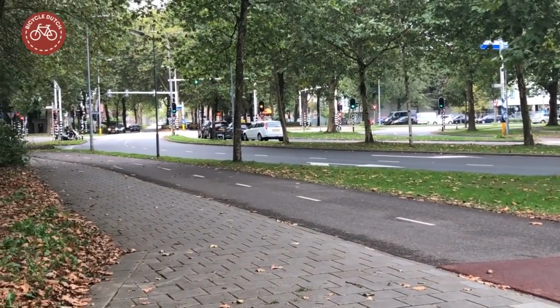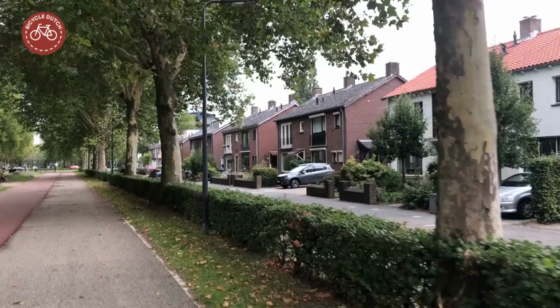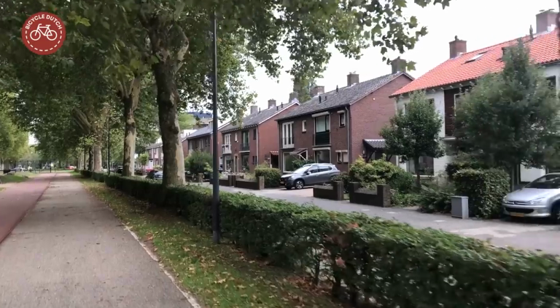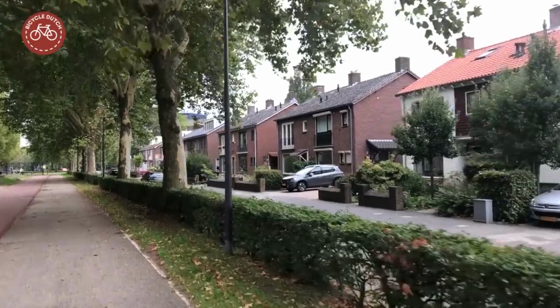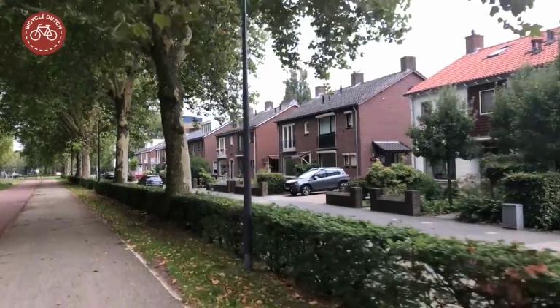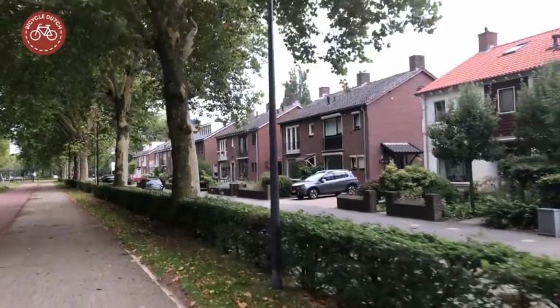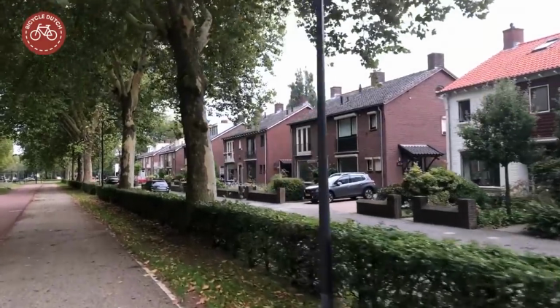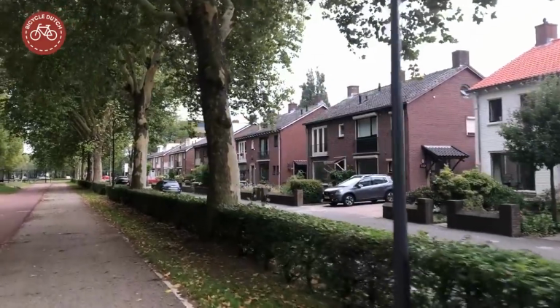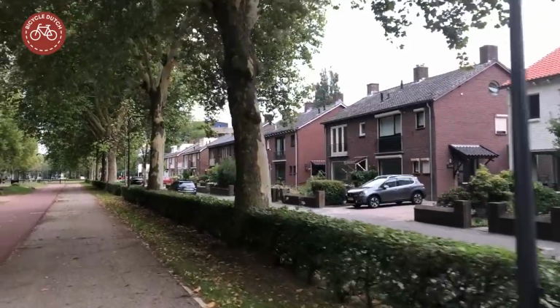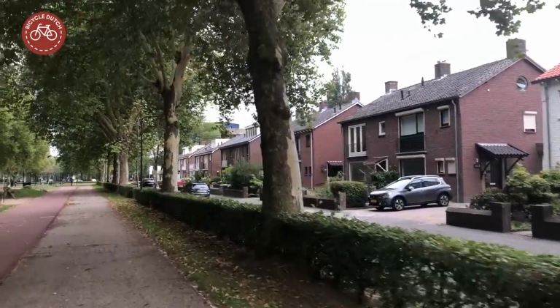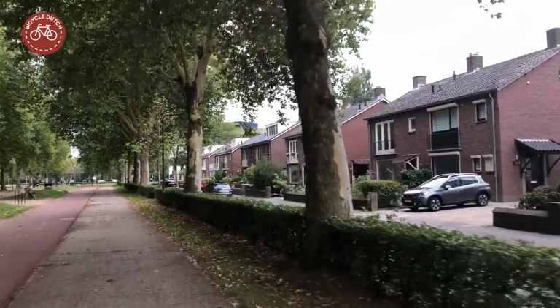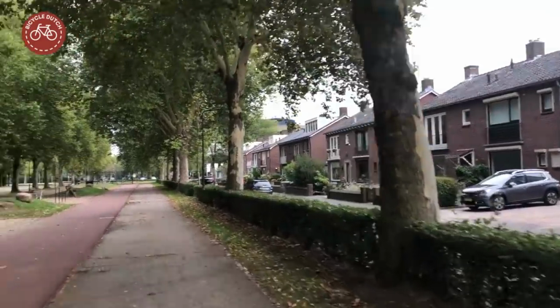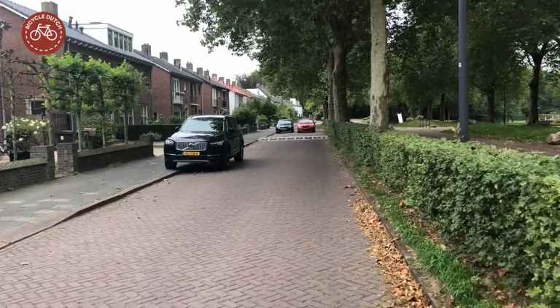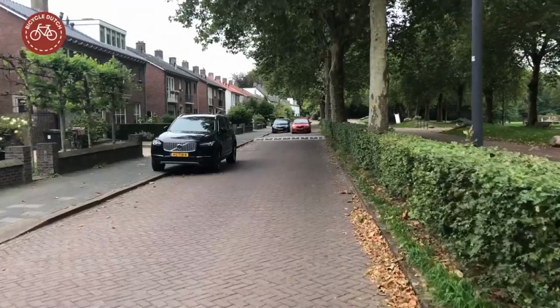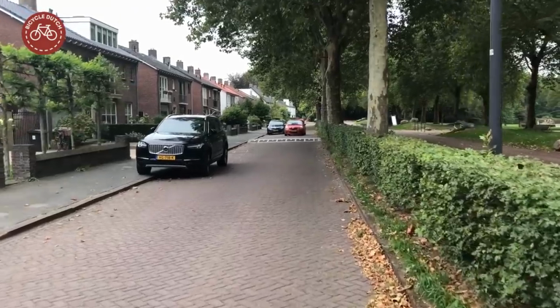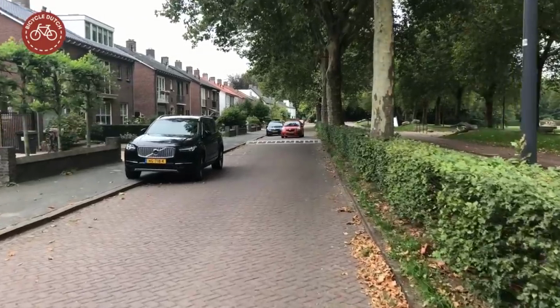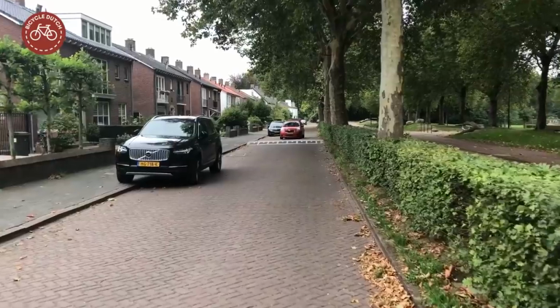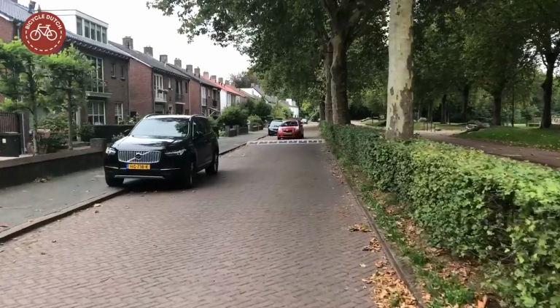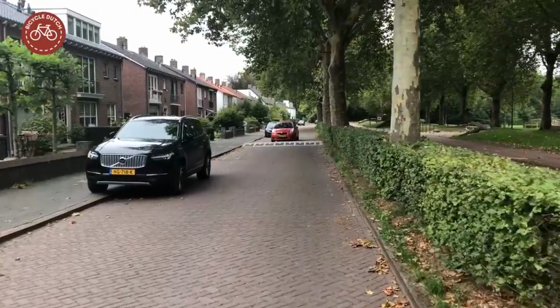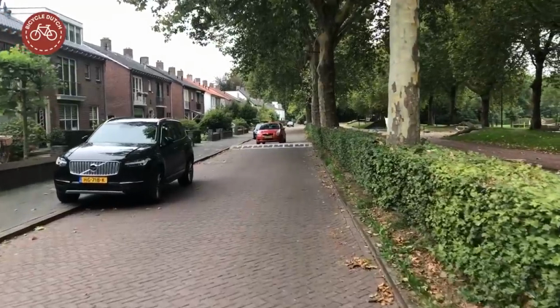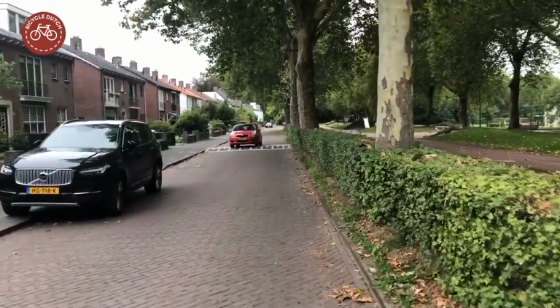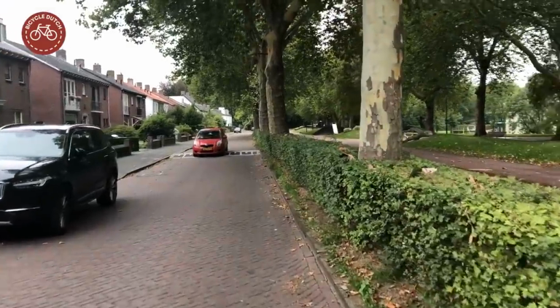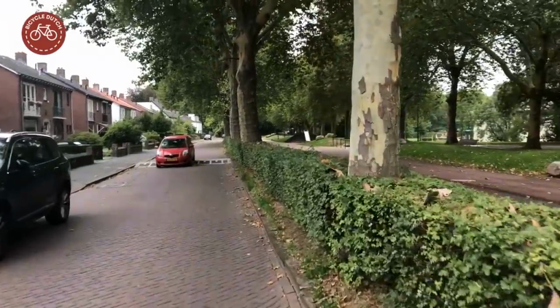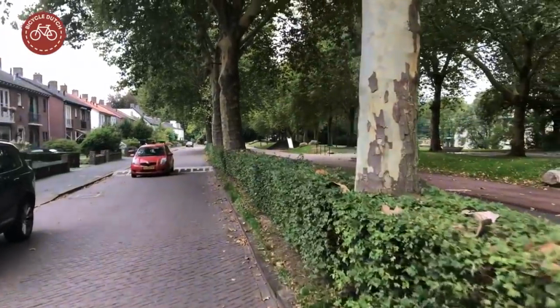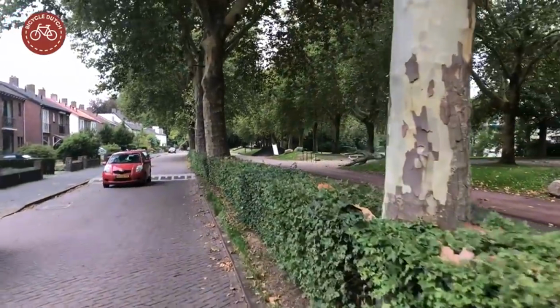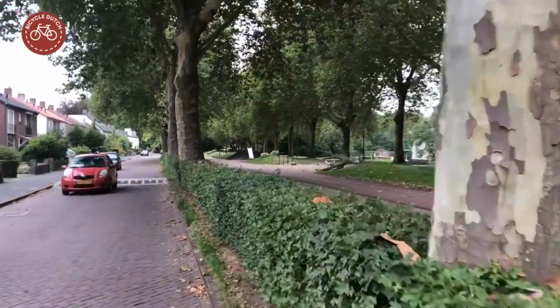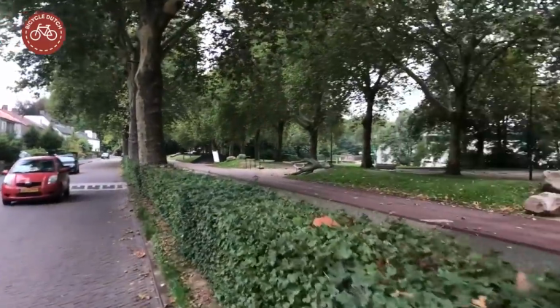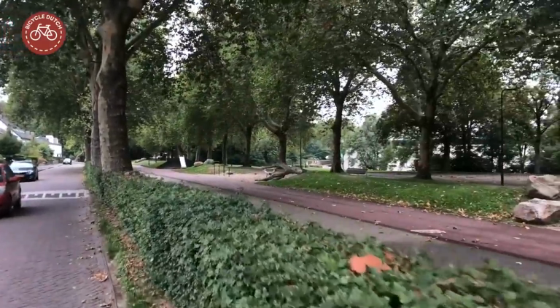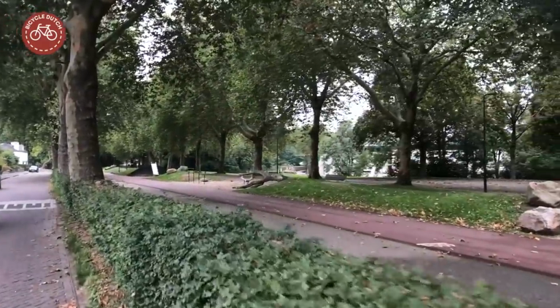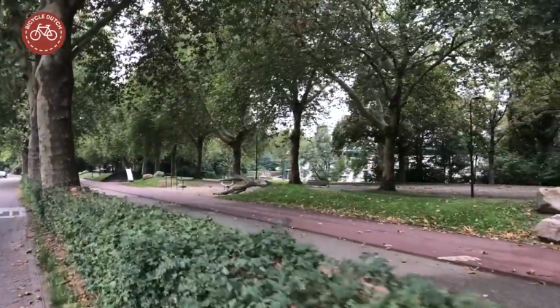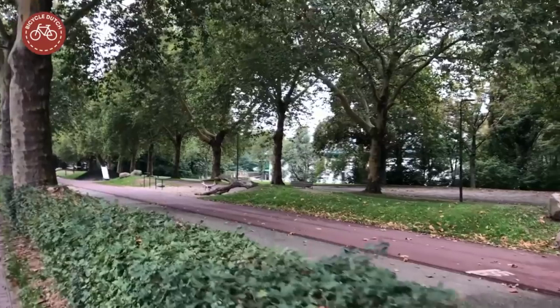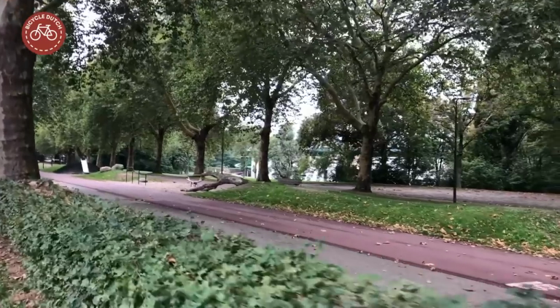And then suddenly there was complete silence. For some residents, a reason to move out. Others gladly took their place. Most of us do want to live in a quiet street.